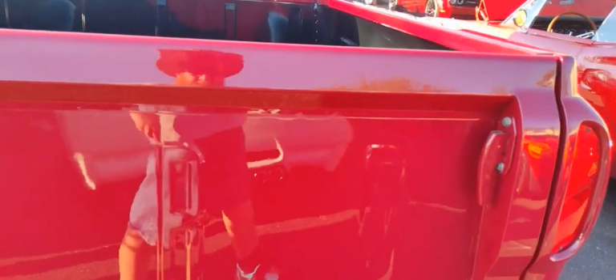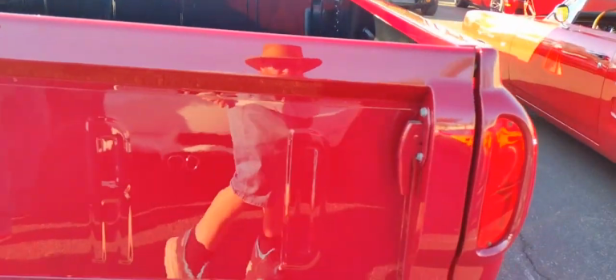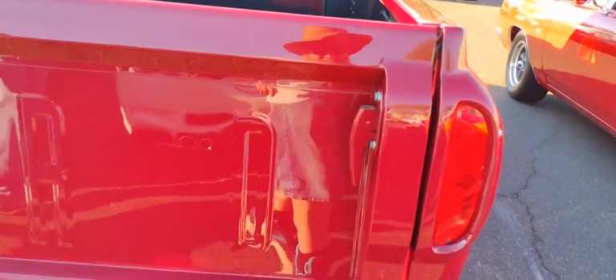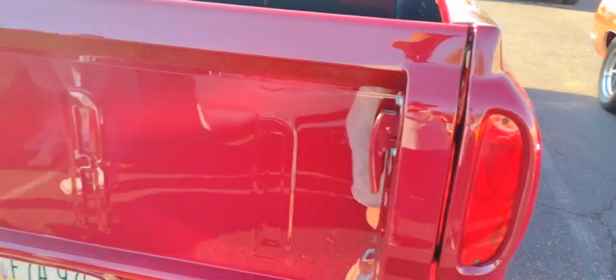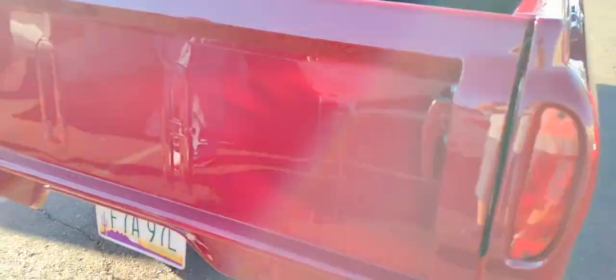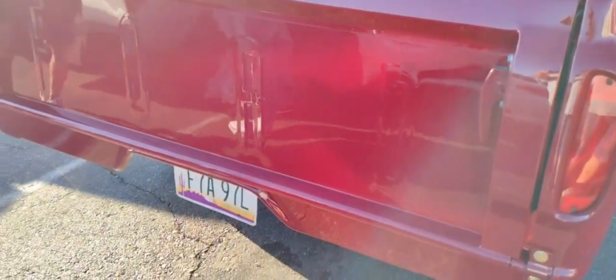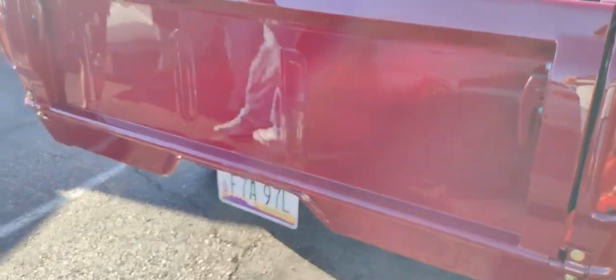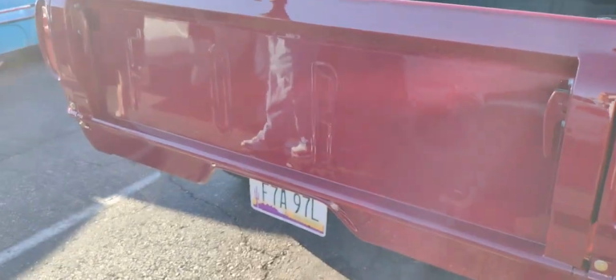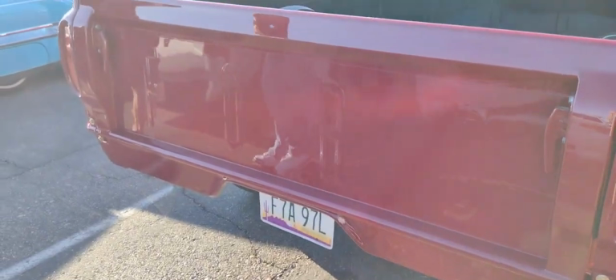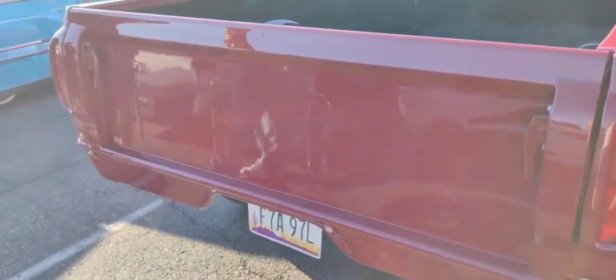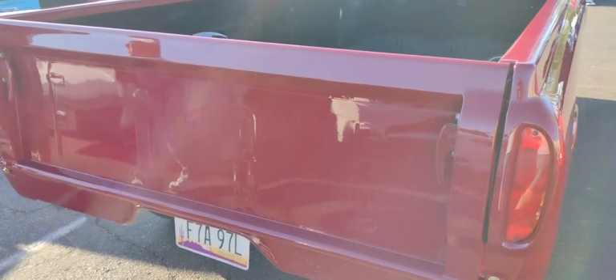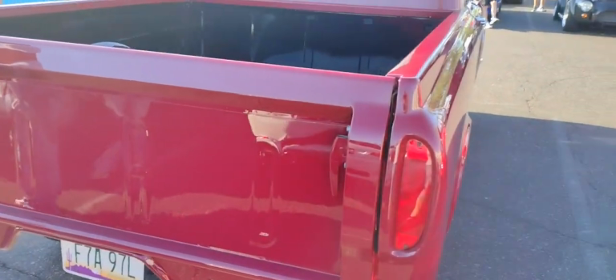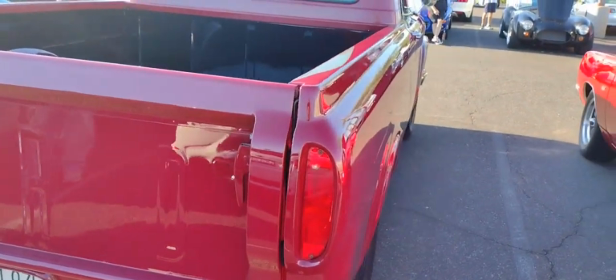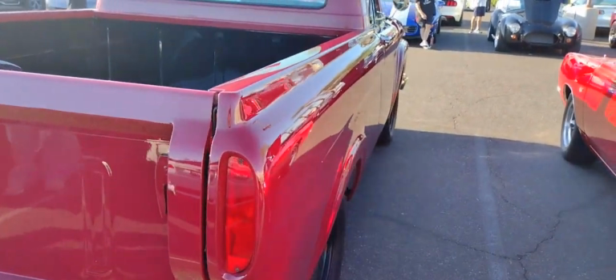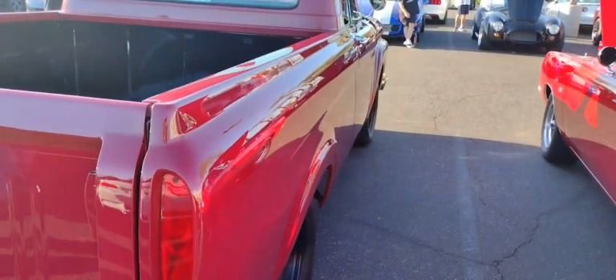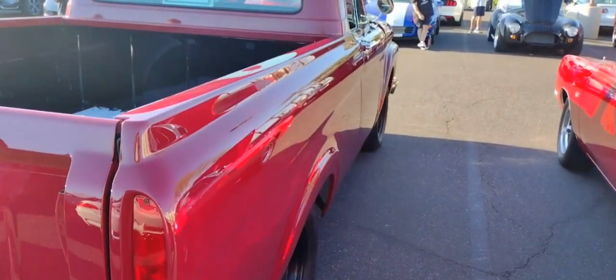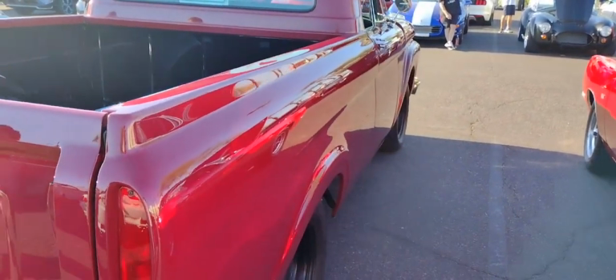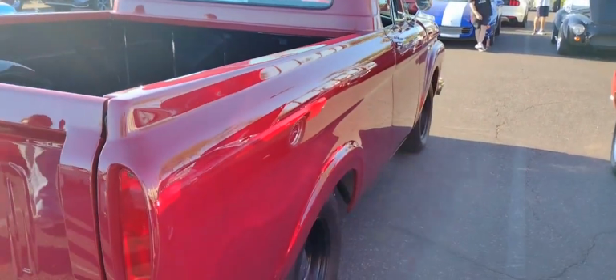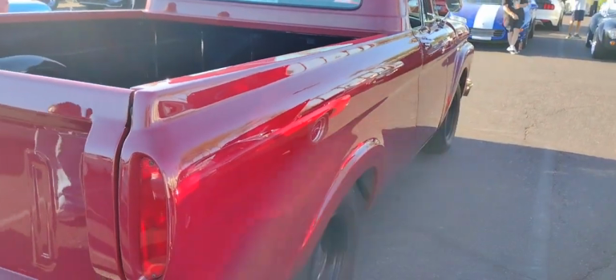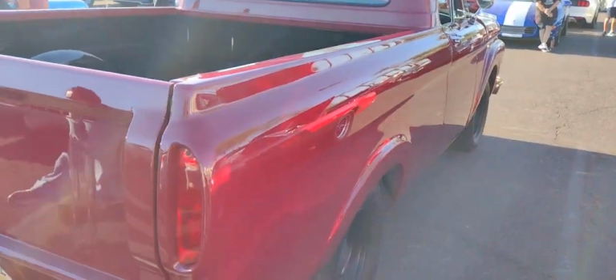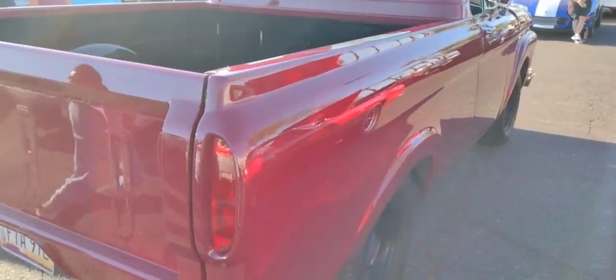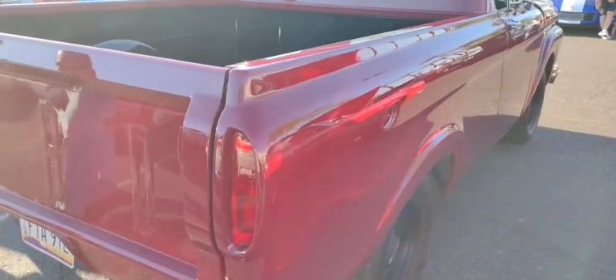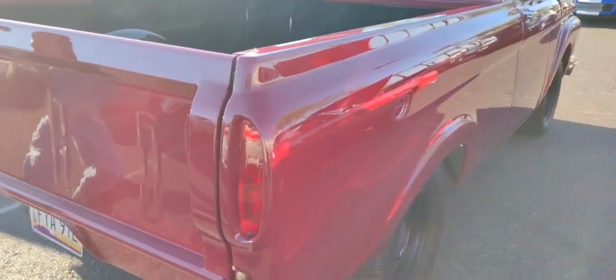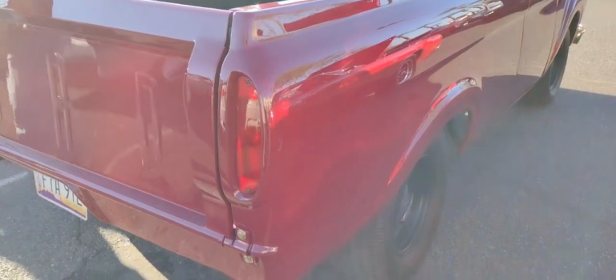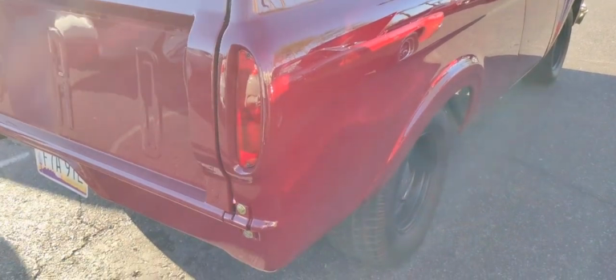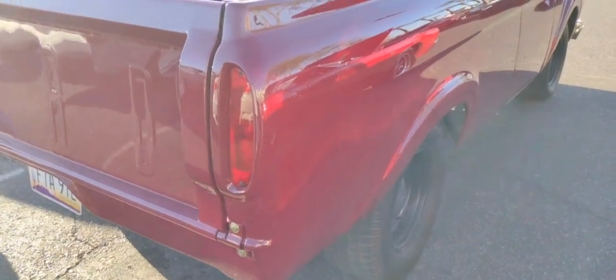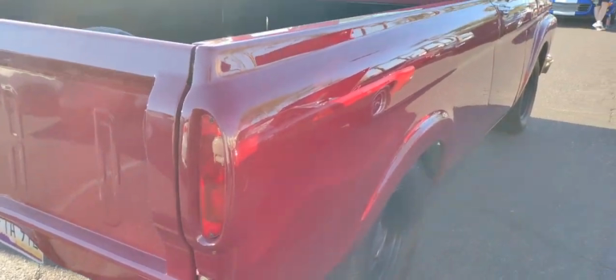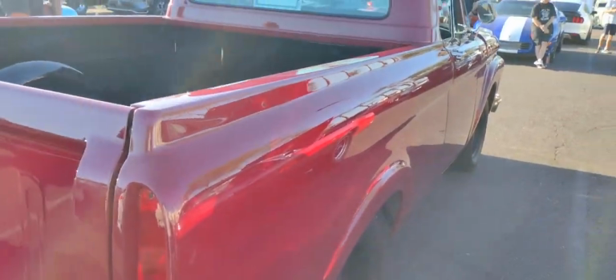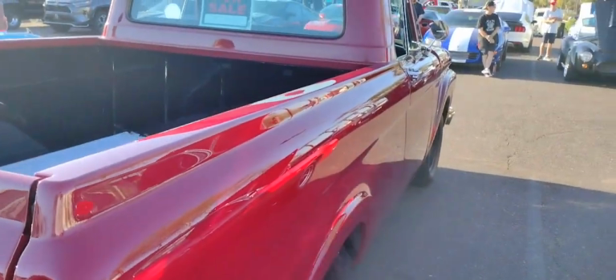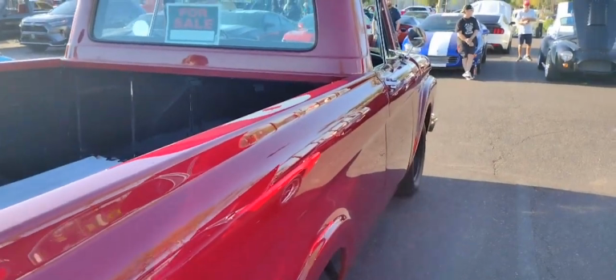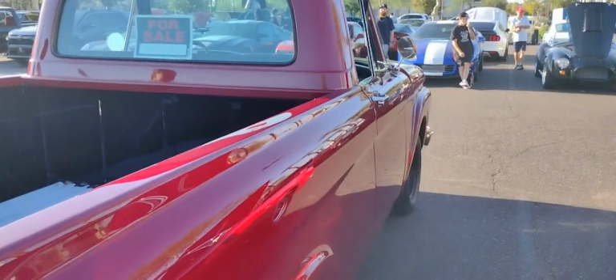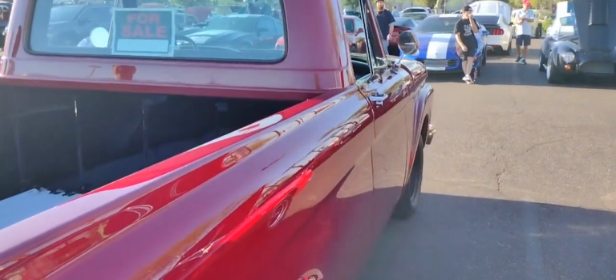Pardon the sun — it's gonna ruin that video probably. But that's a straight old truck right there. Somebody spent a lot of time block sanding this old girl.